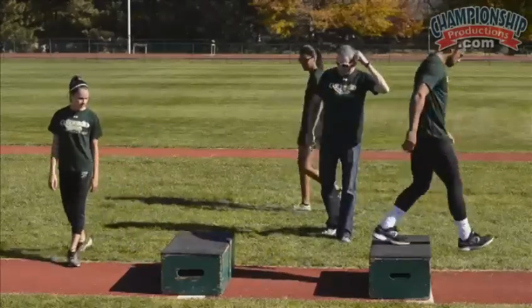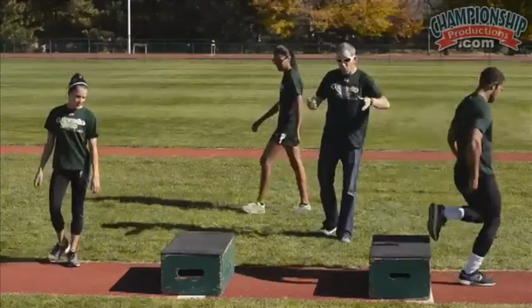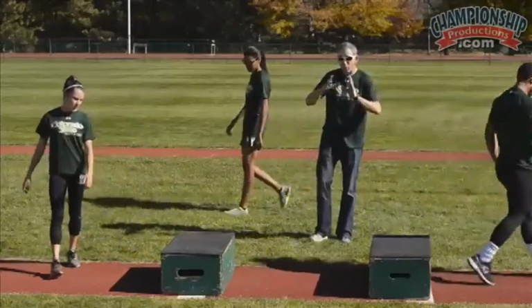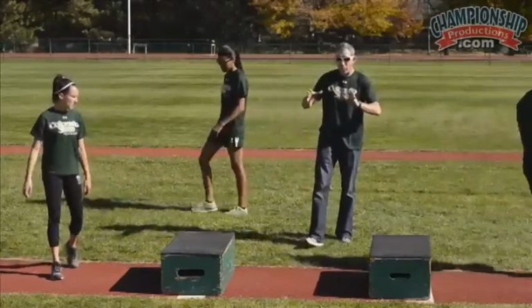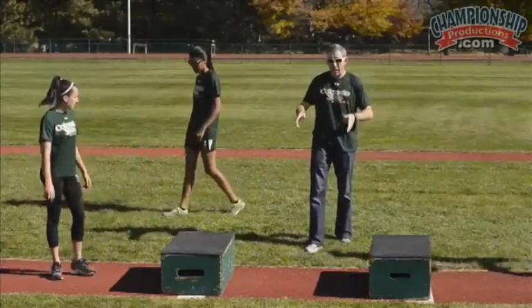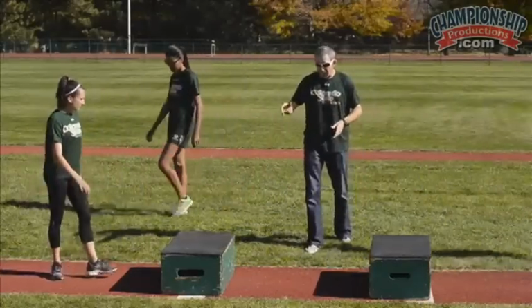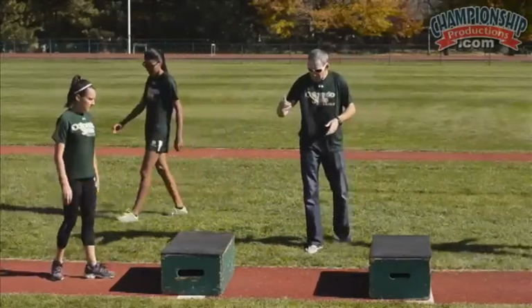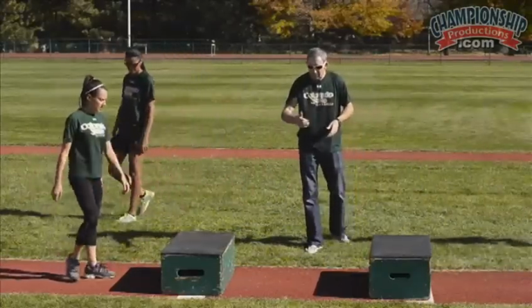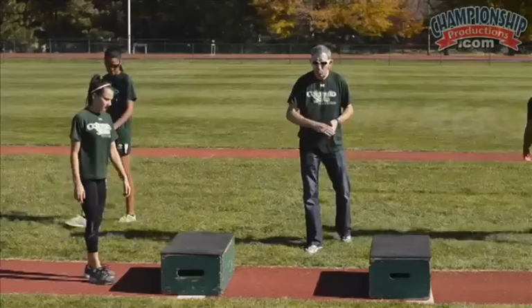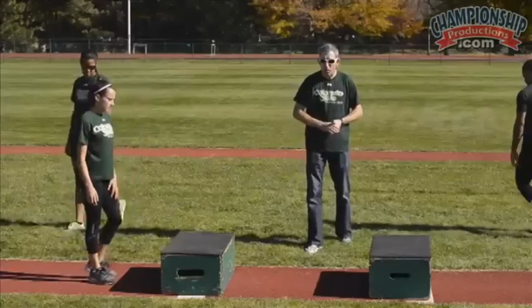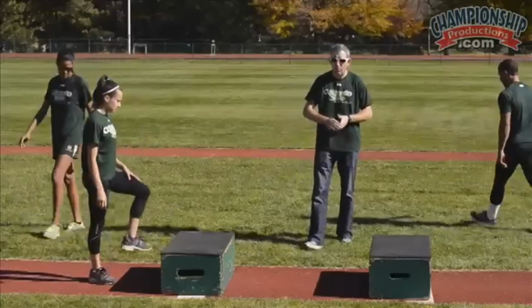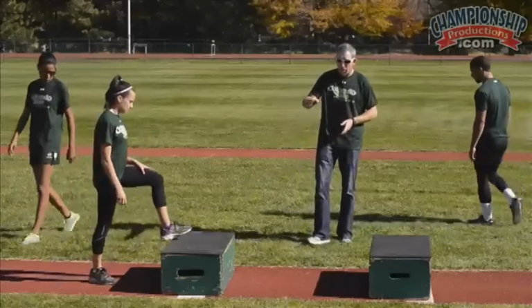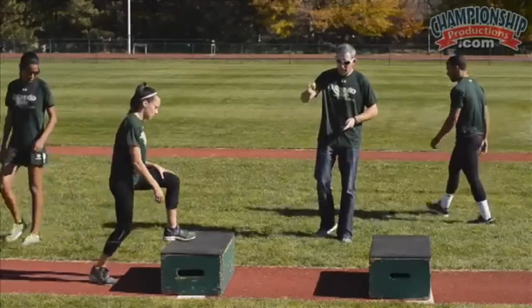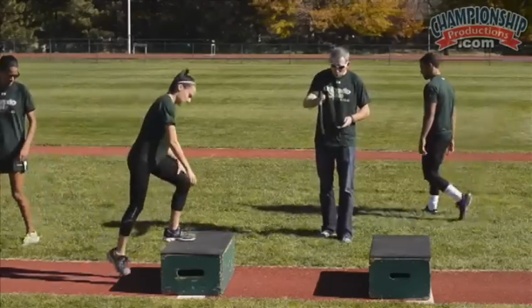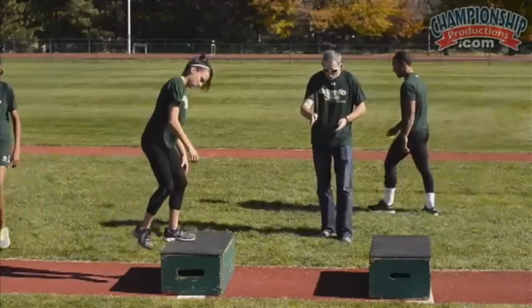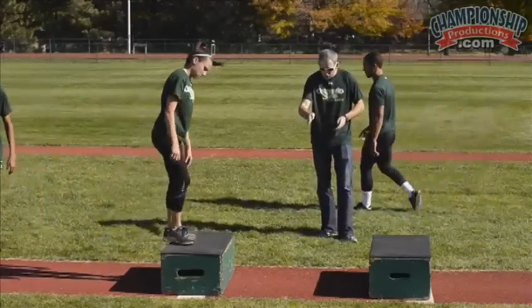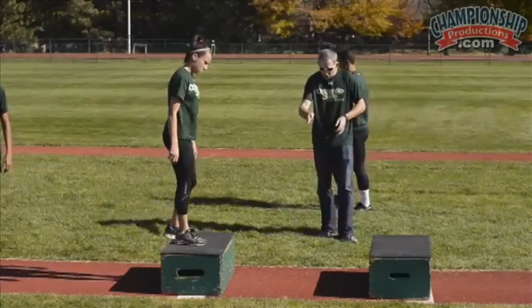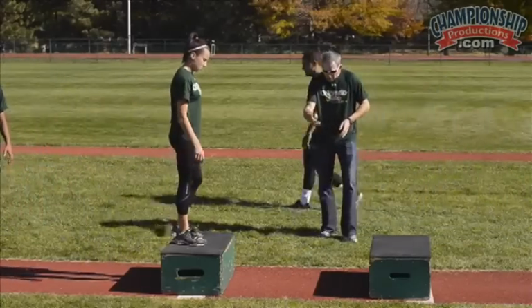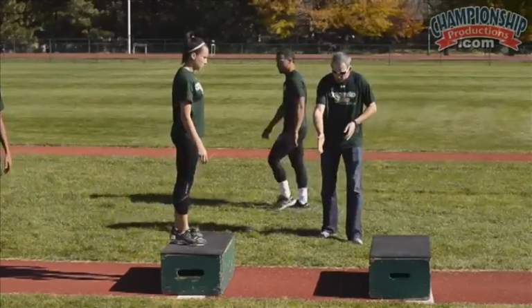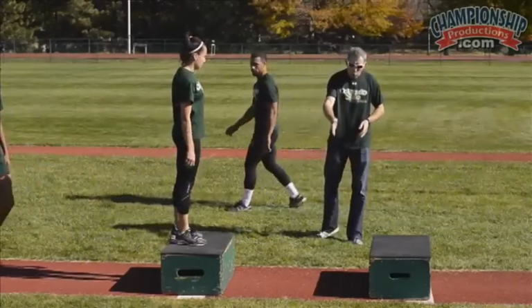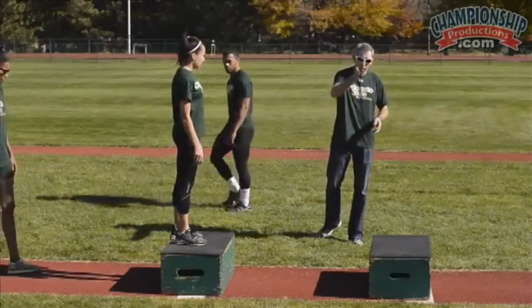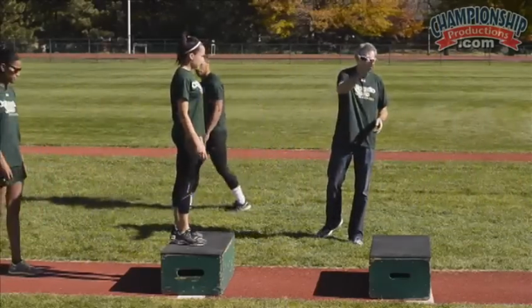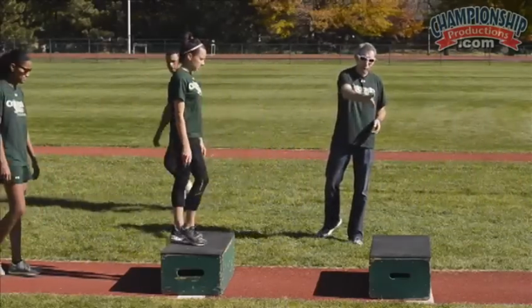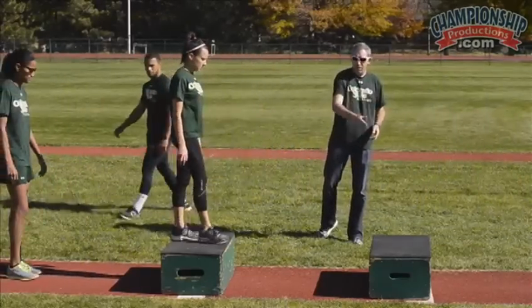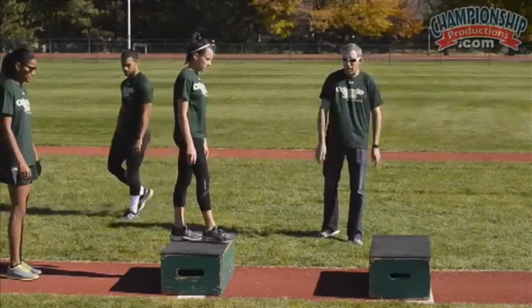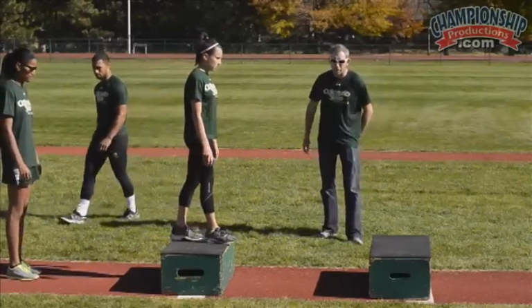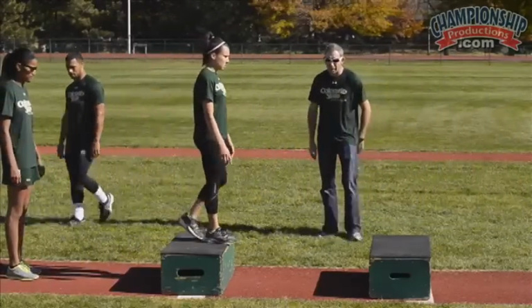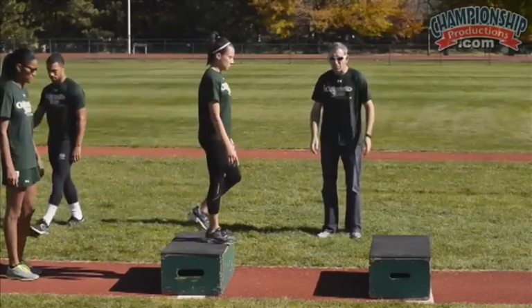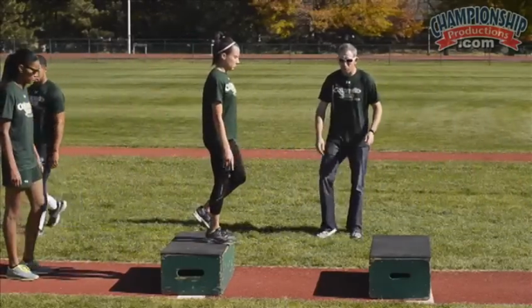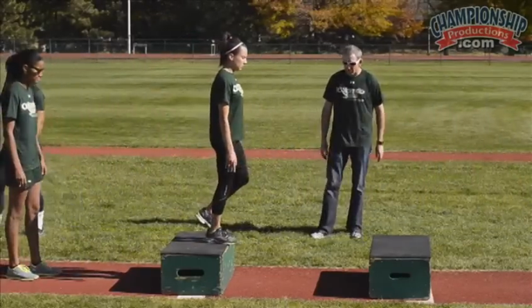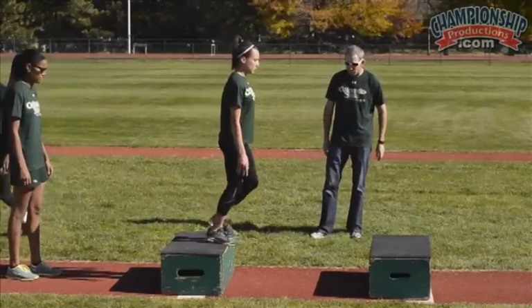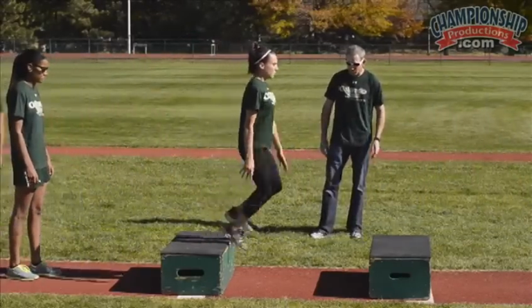We go through and do each leg, and then the next thing we progress to is the hold up to the triple extension, landing on the box — just like the same thing we were doing off two feet.